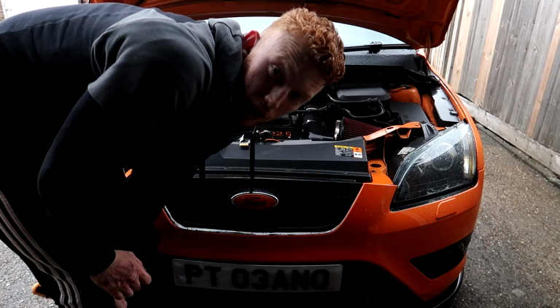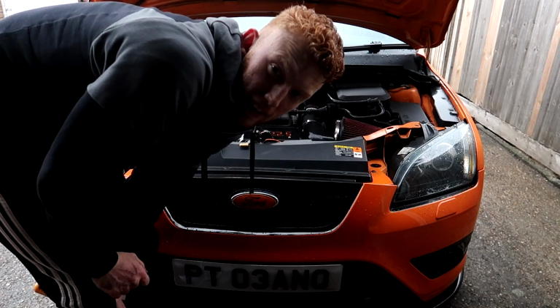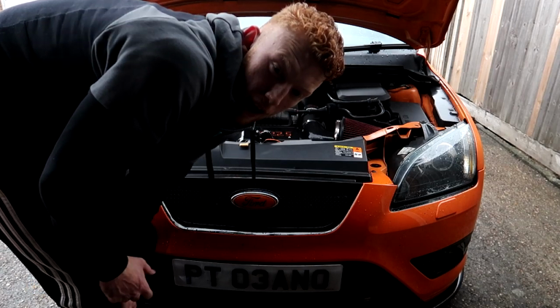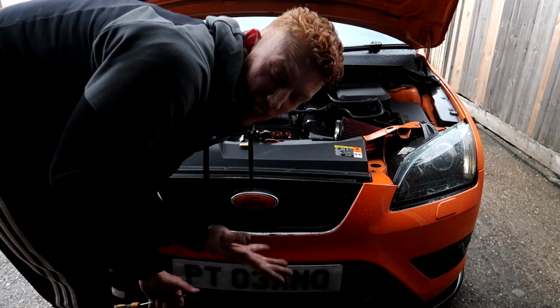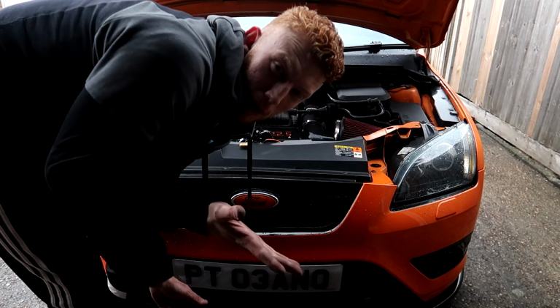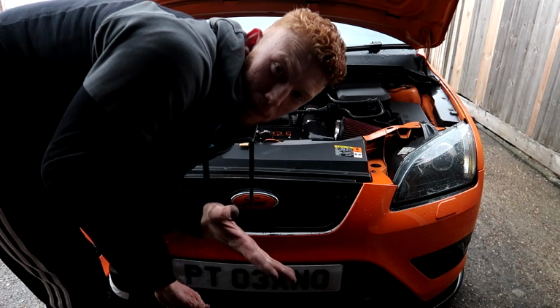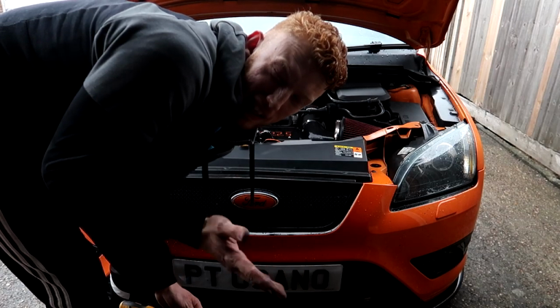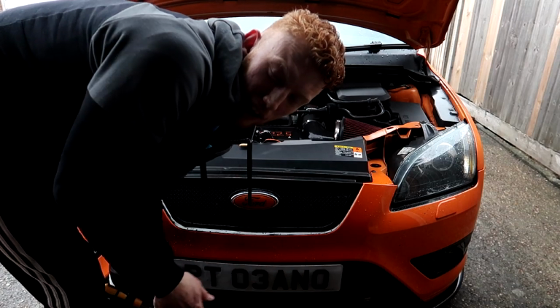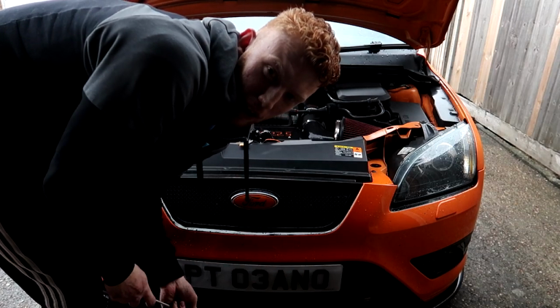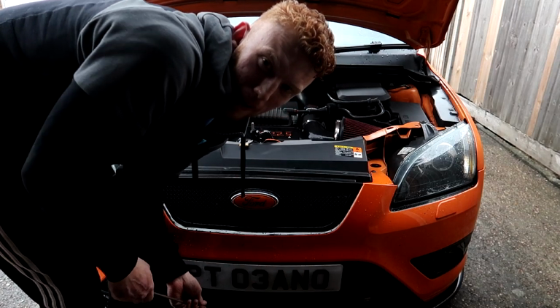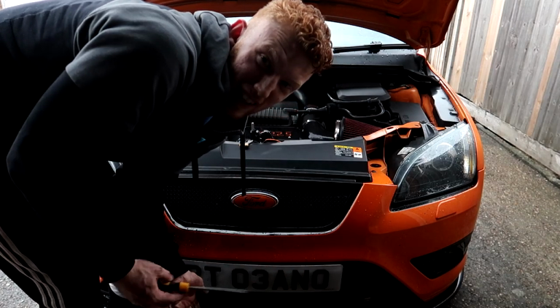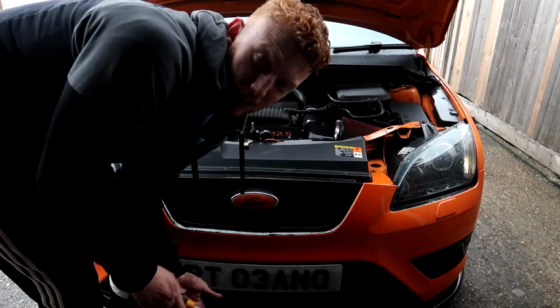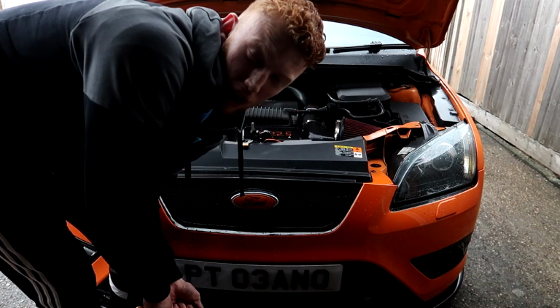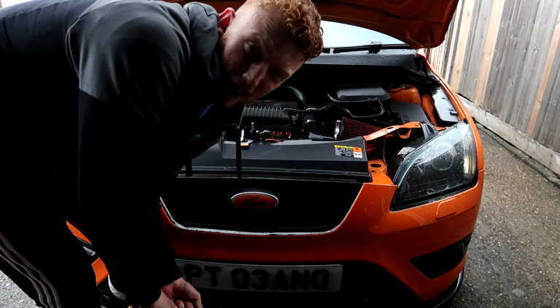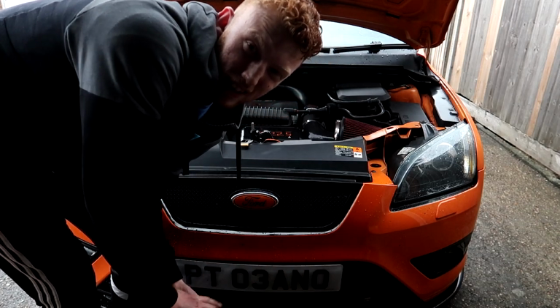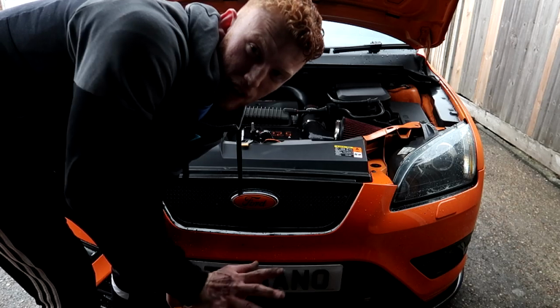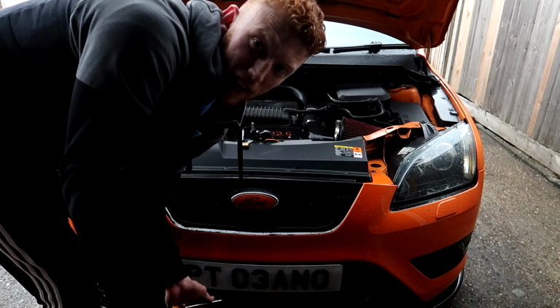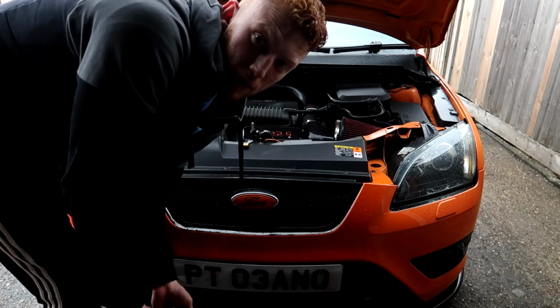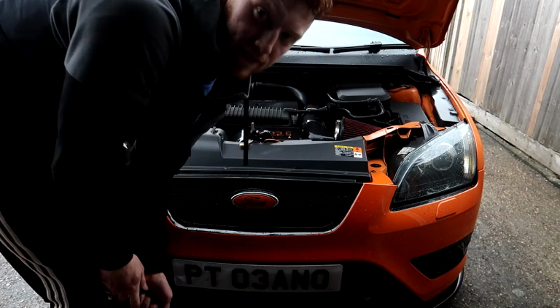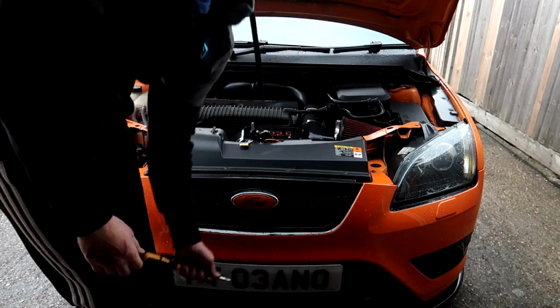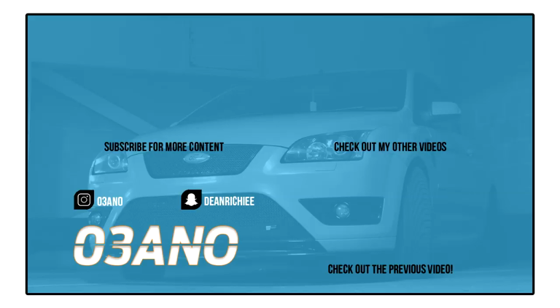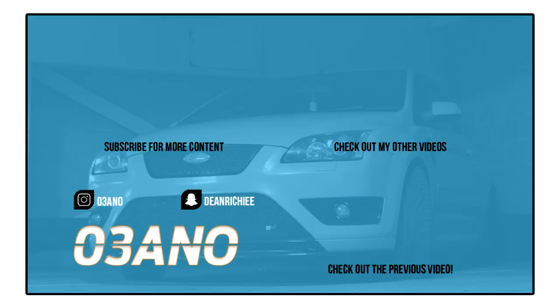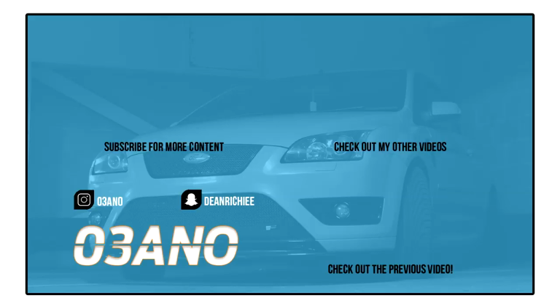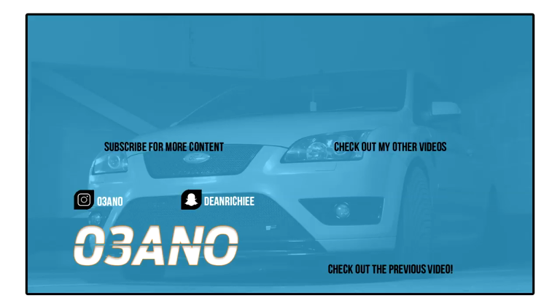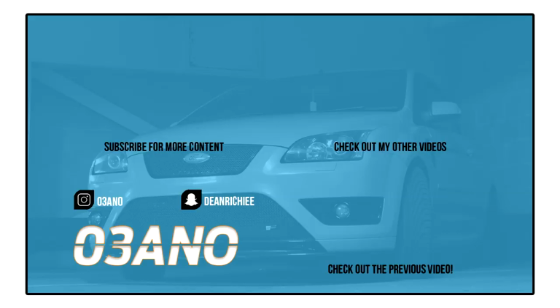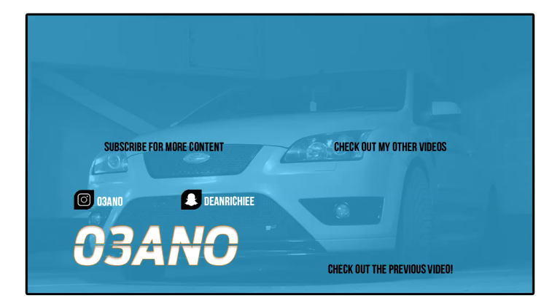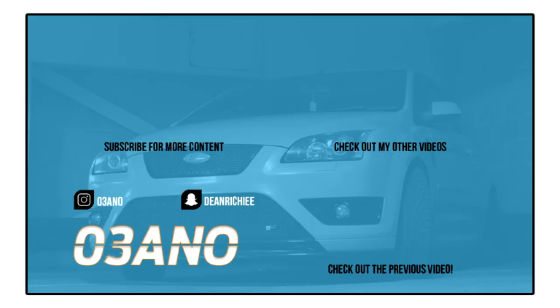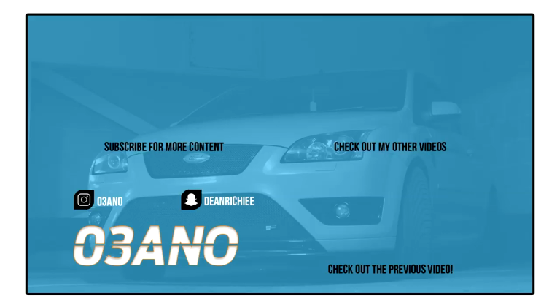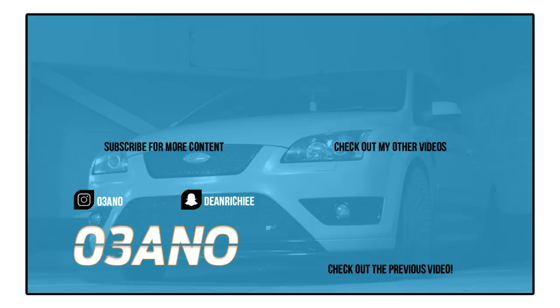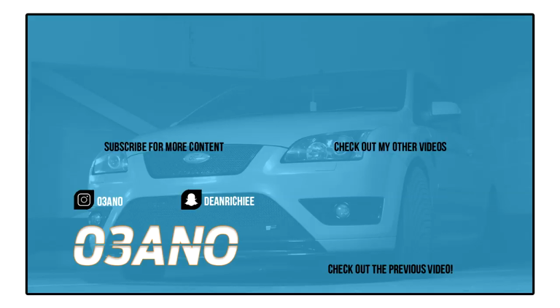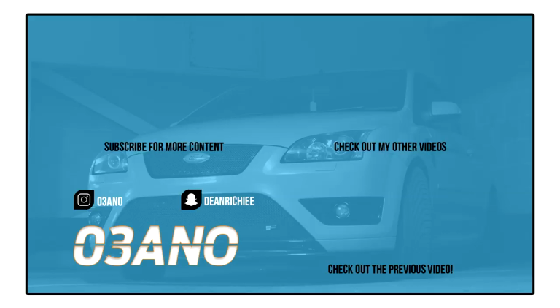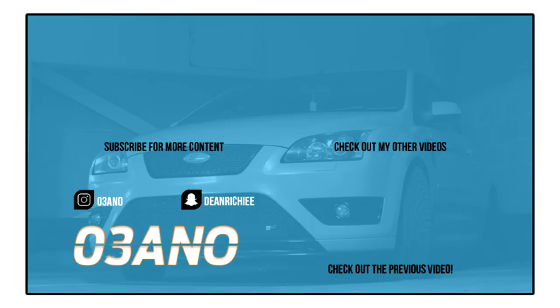If this did help, please leave a like, comment, and subscribe. I'll see you in the next one. Bye!